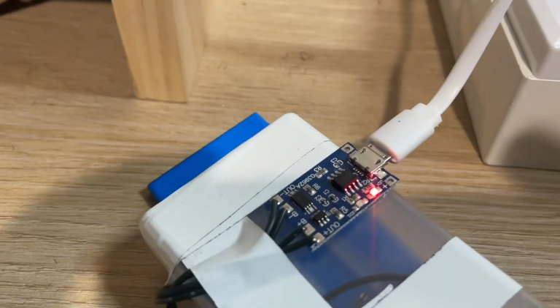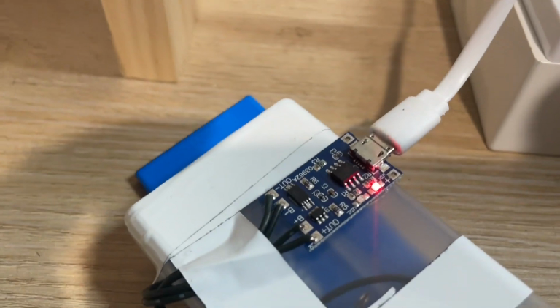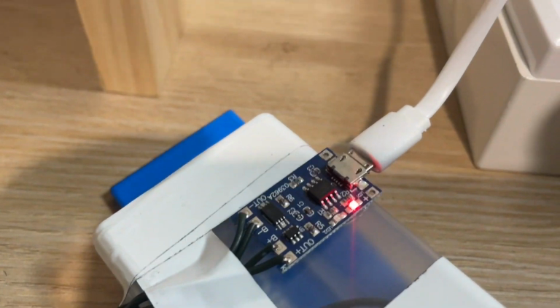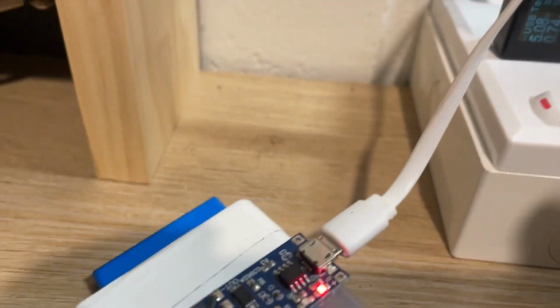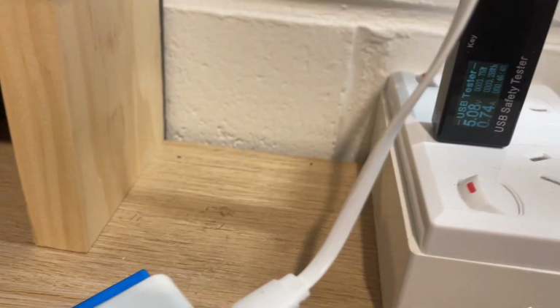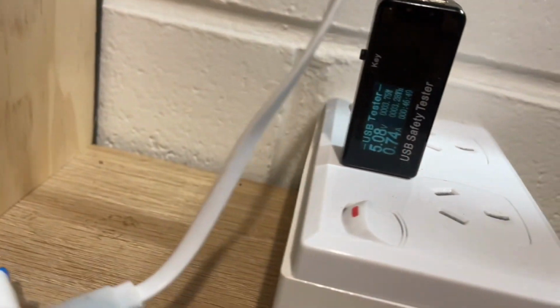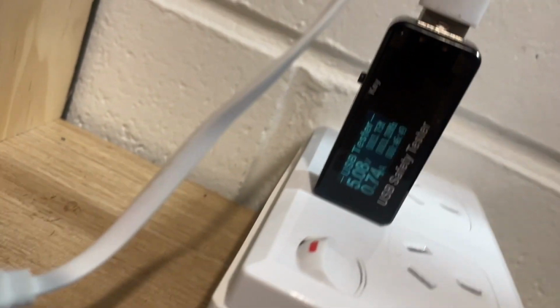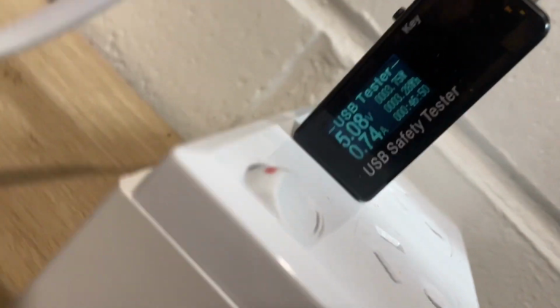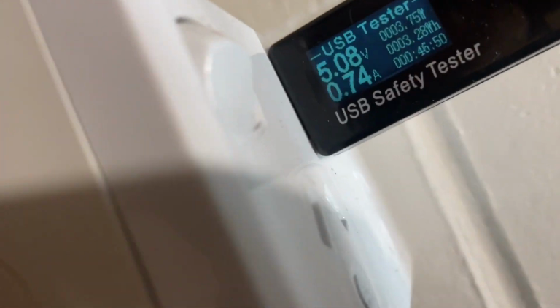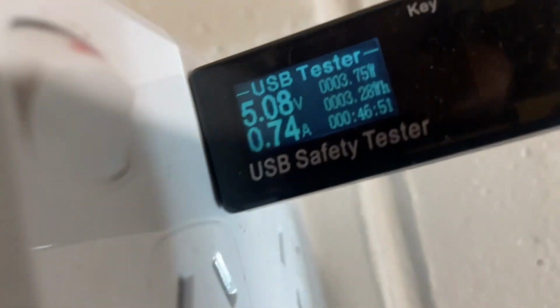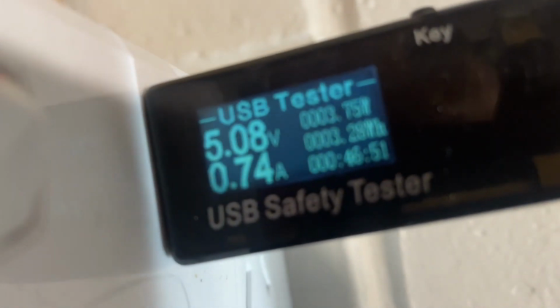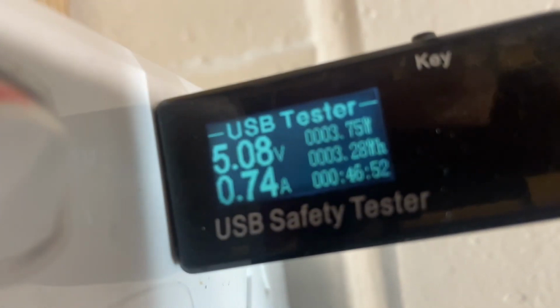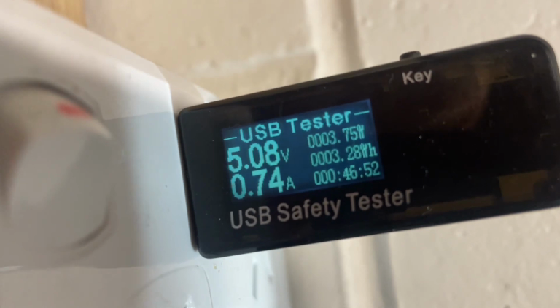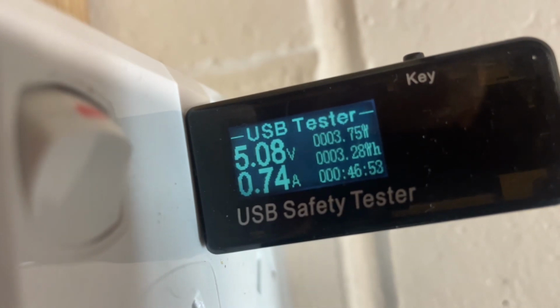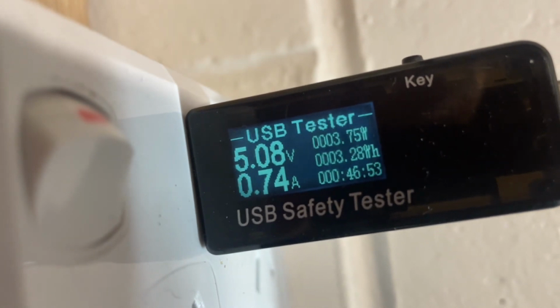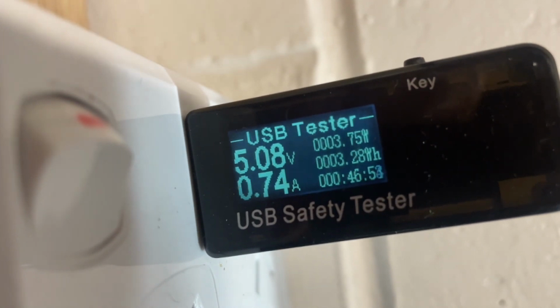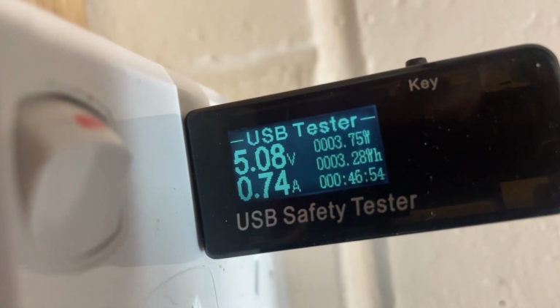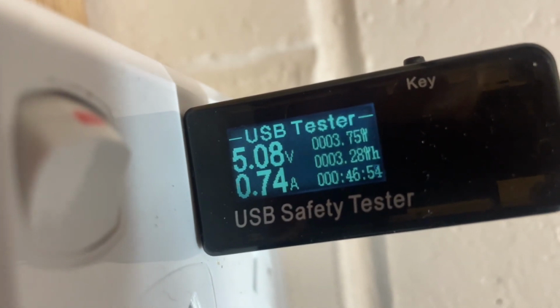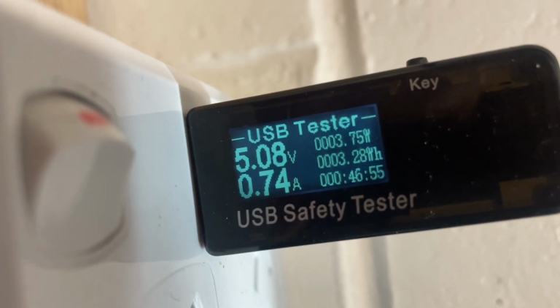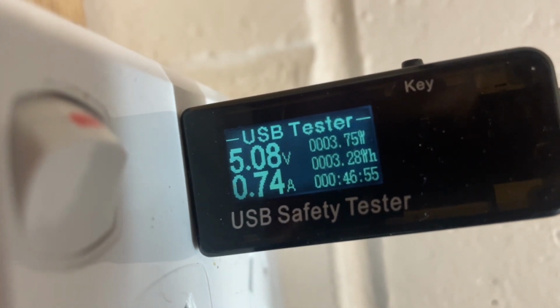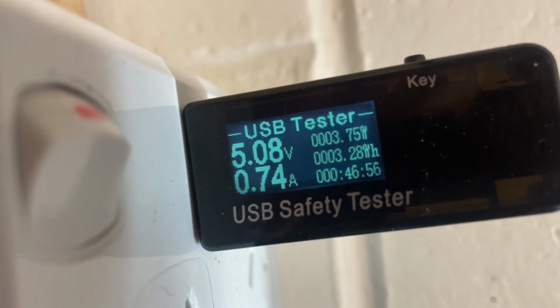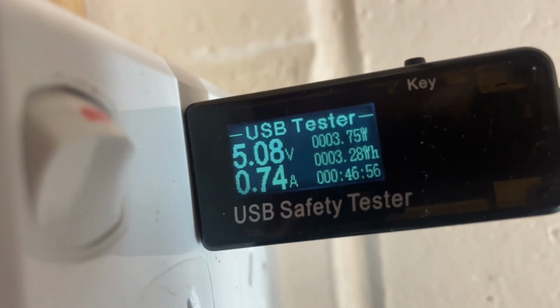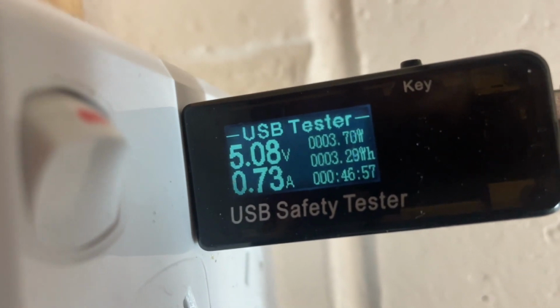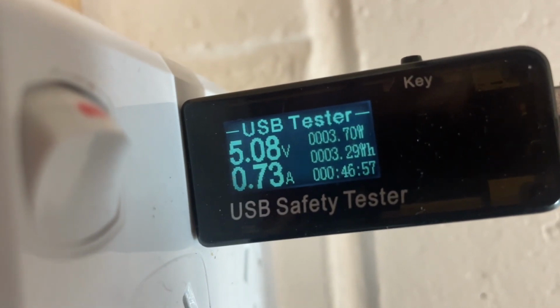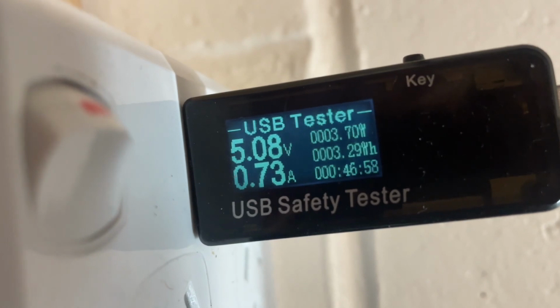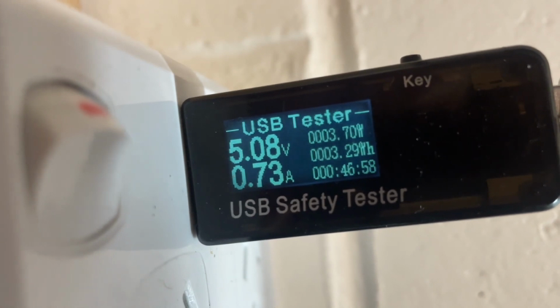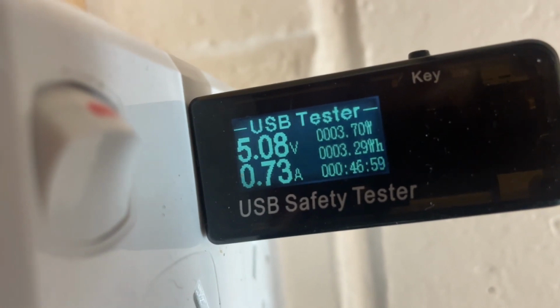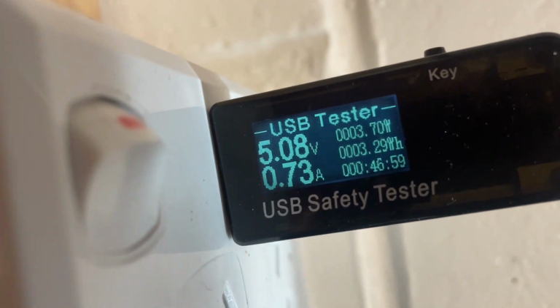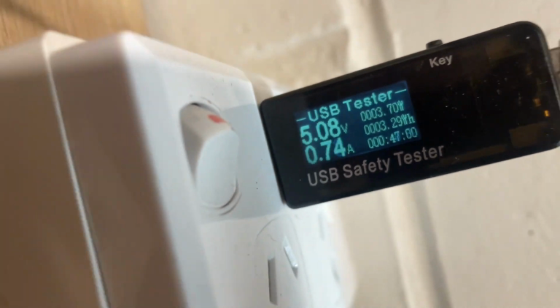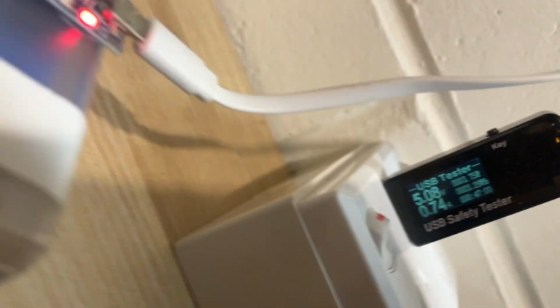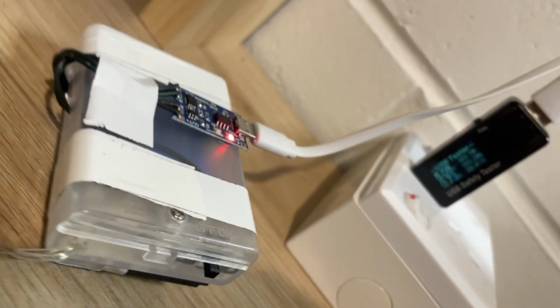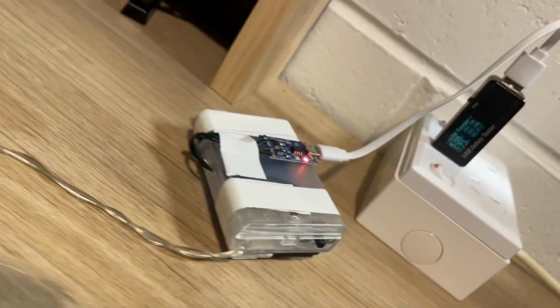Everything is all hooked up and I've got a USB power meter on there so we can see it is charging at 3.75 watts — so far three watt hours. I had something else on there earlier so I haven't reset it yet.